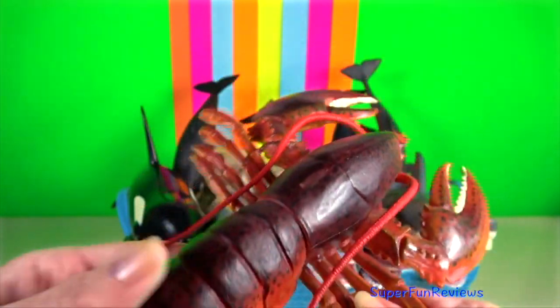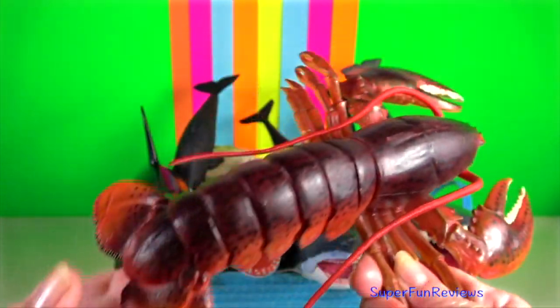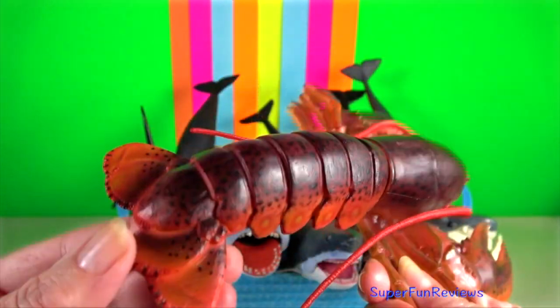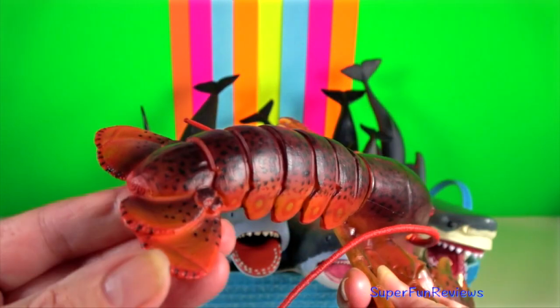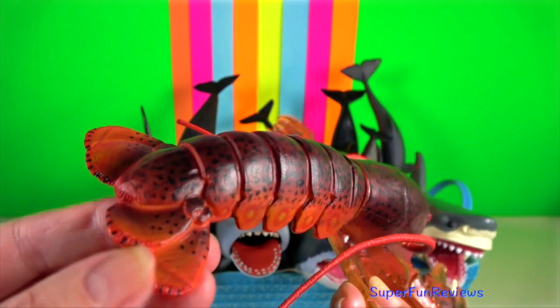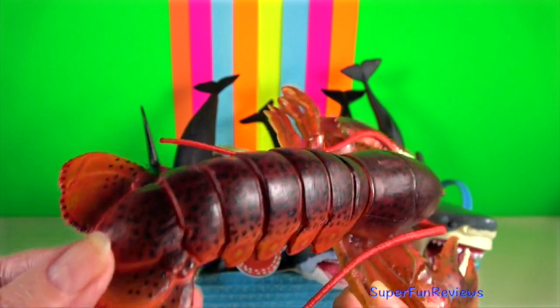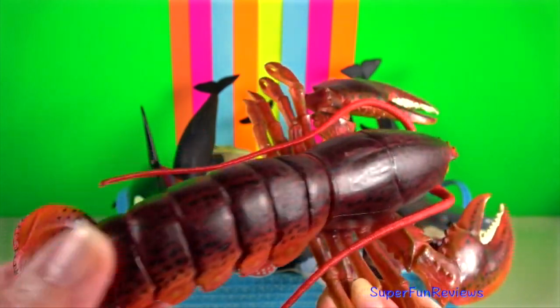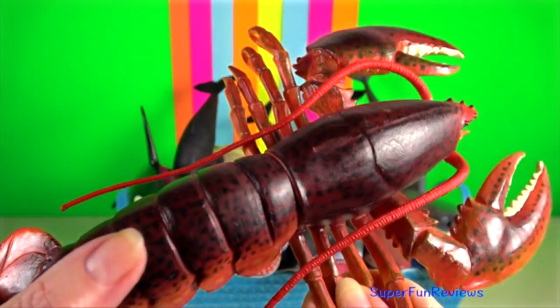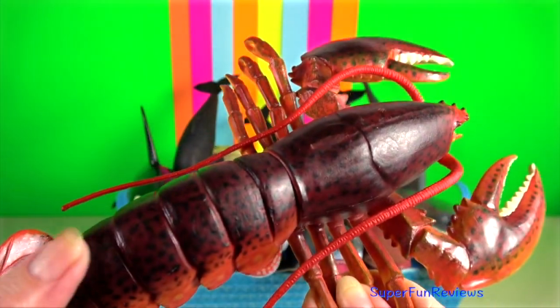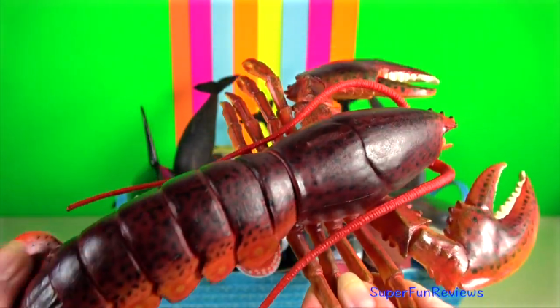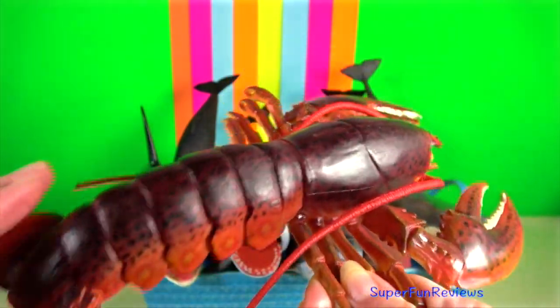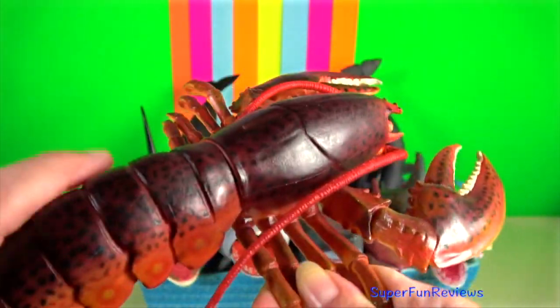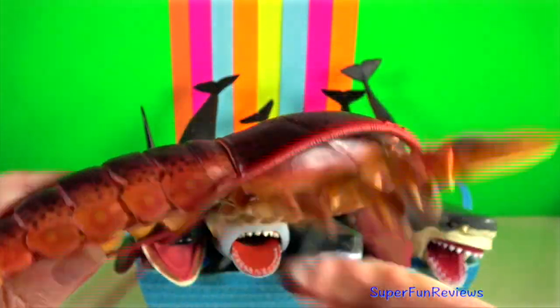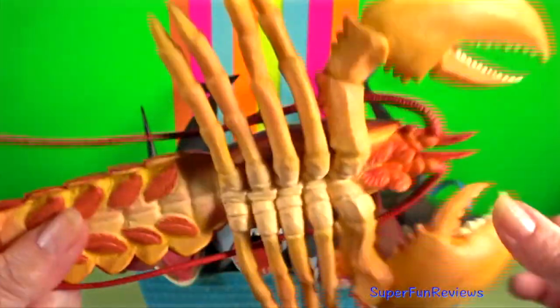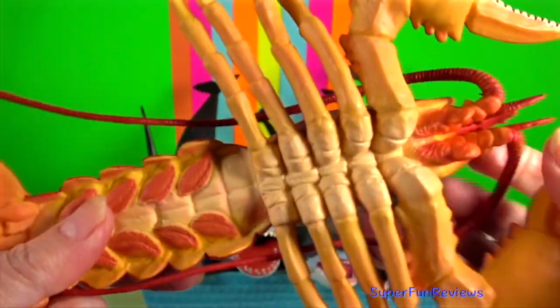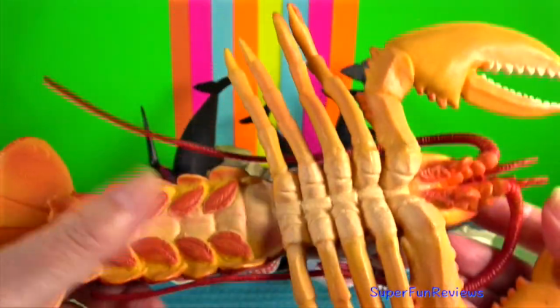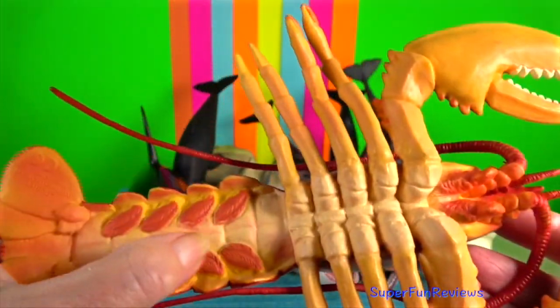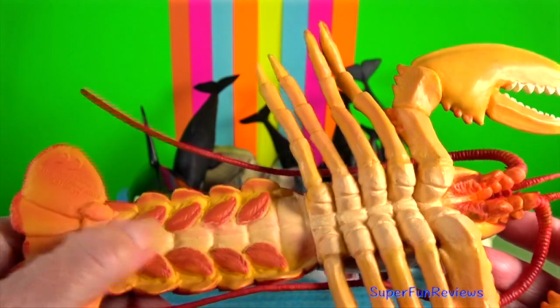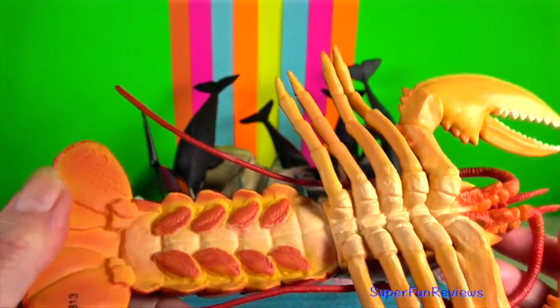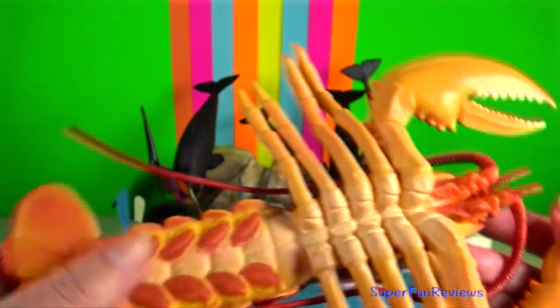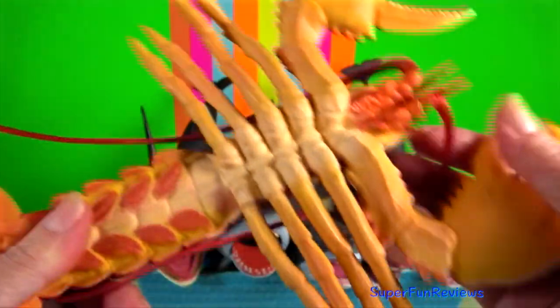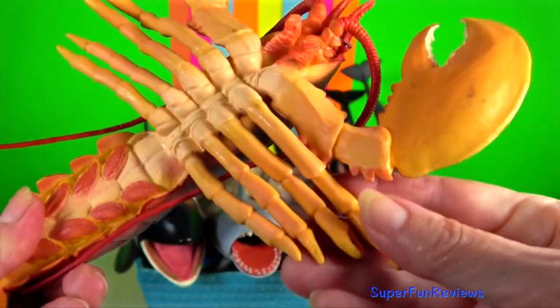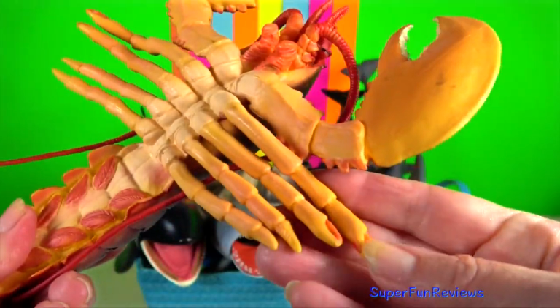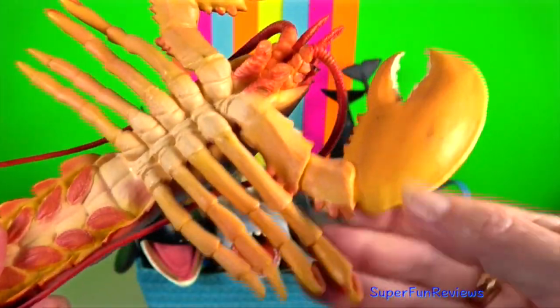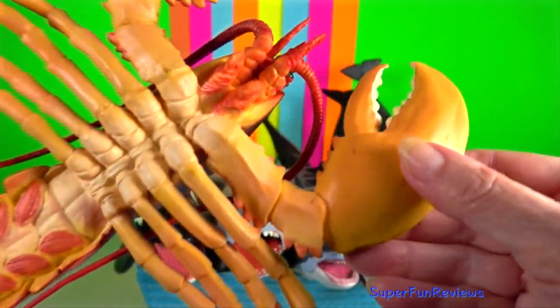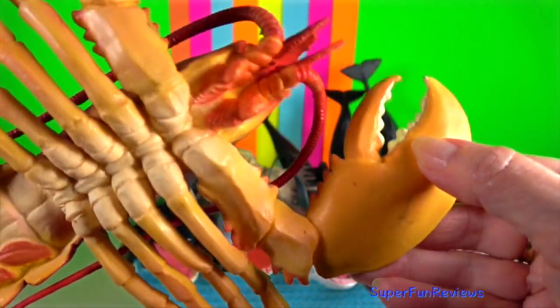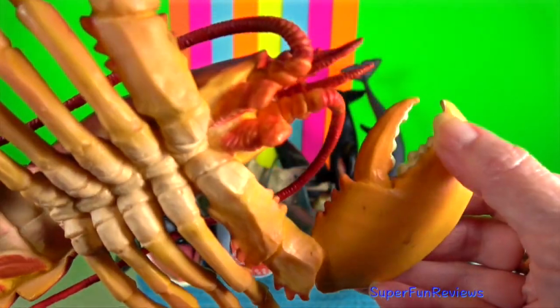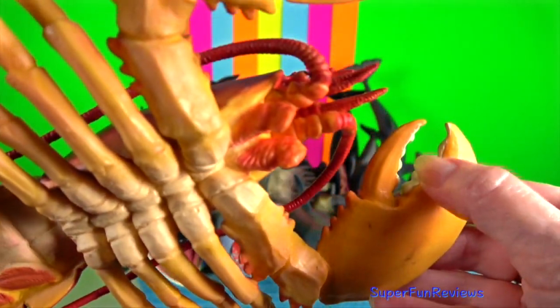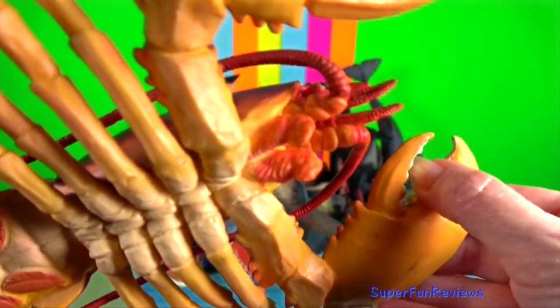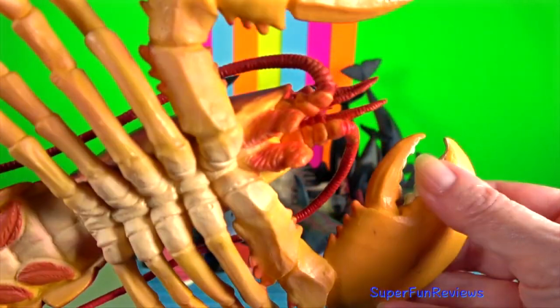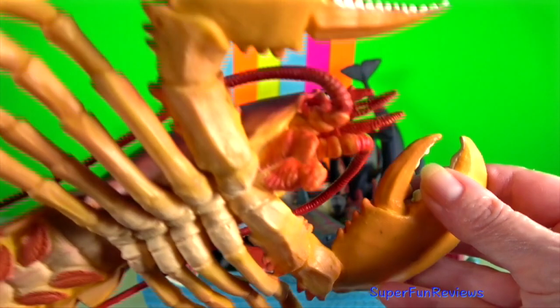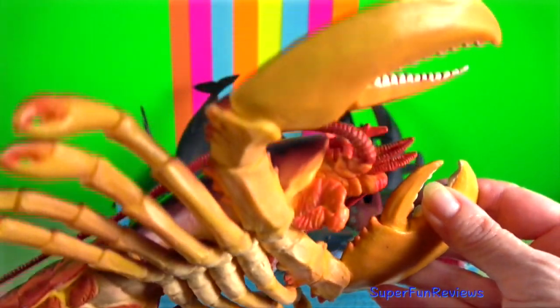Maine lobster. It can weigh up to 20 kilograms, making it the heaviest crustacean in the world, and also the heaviest of all living arthropod species.